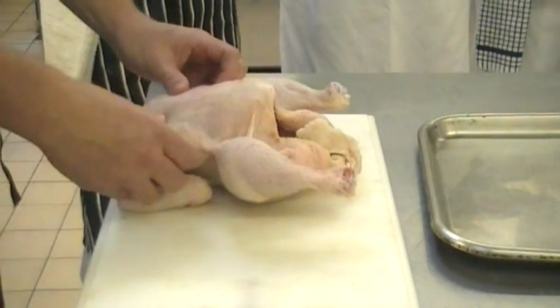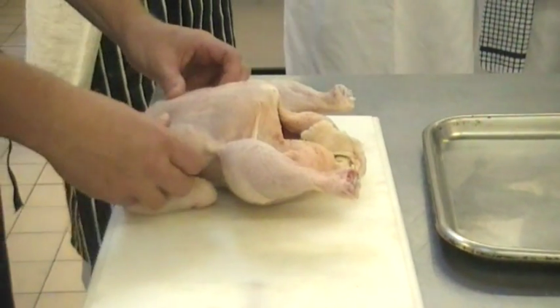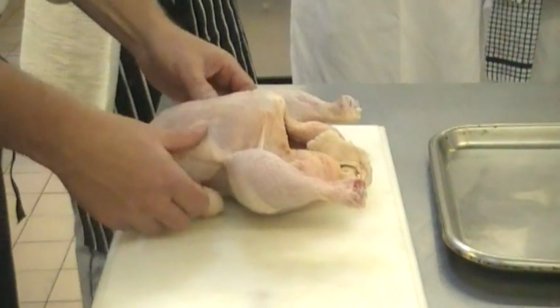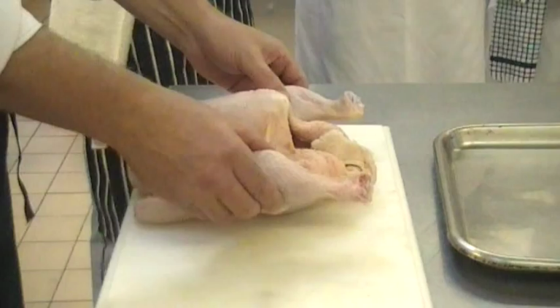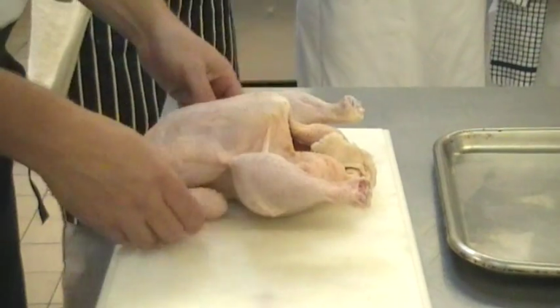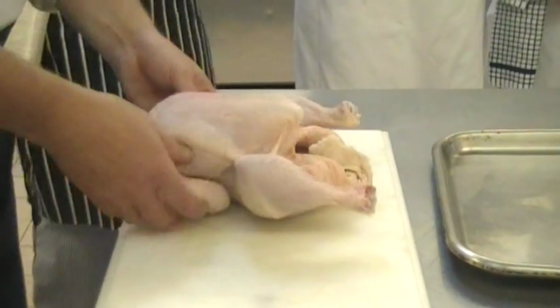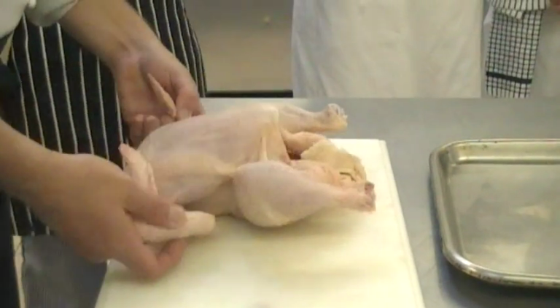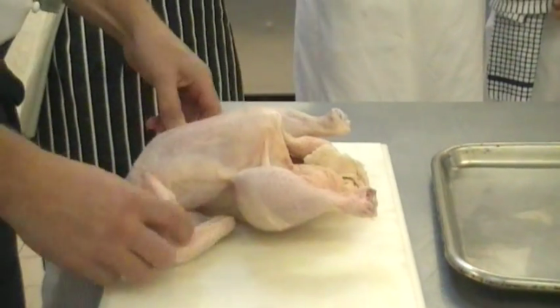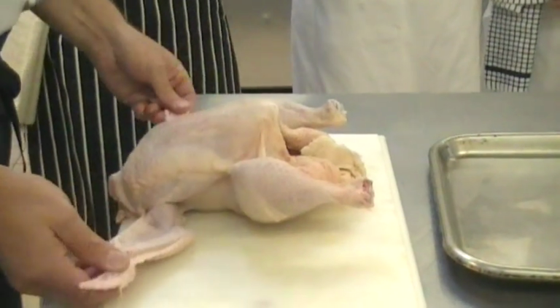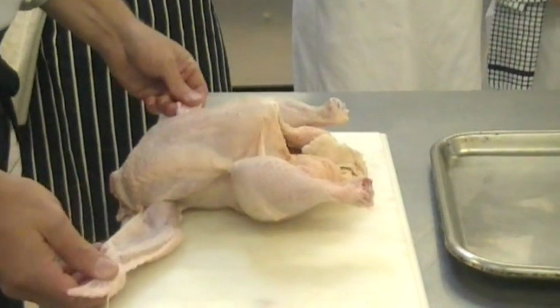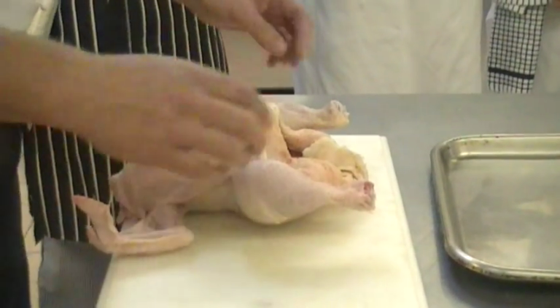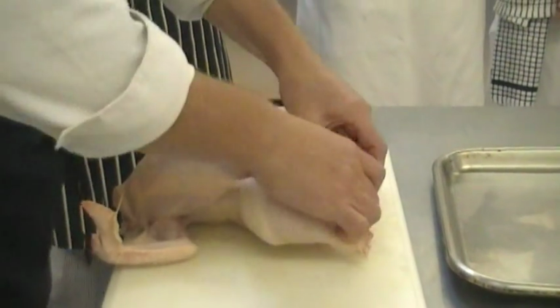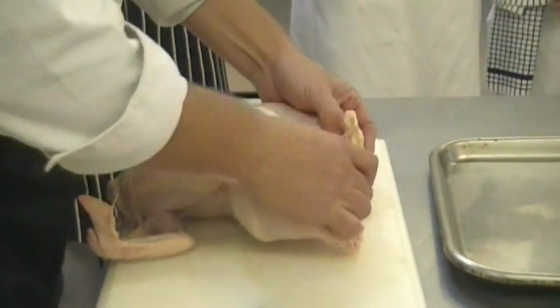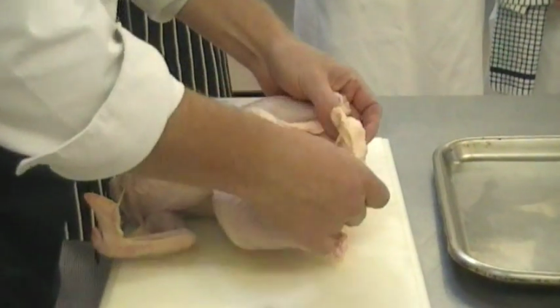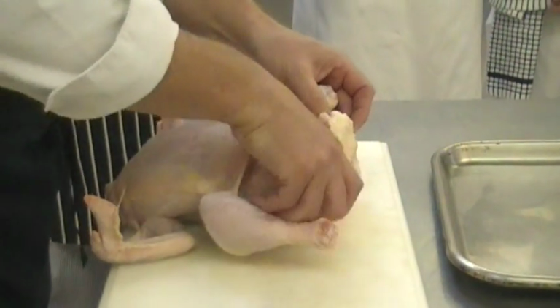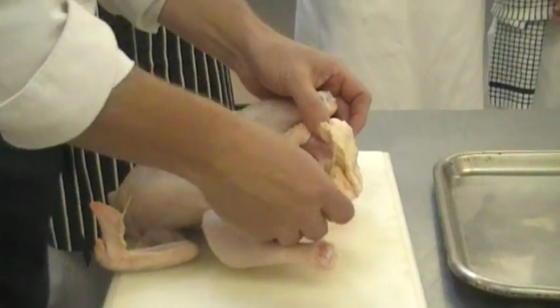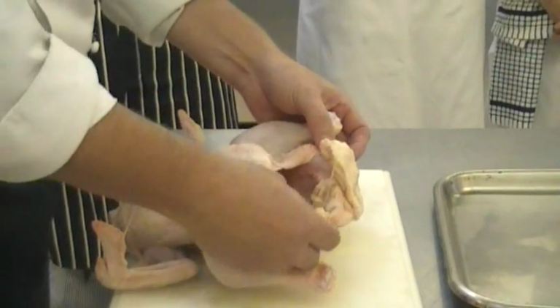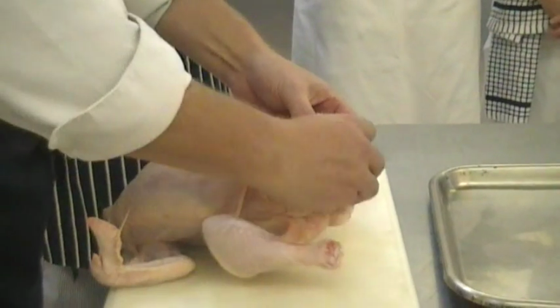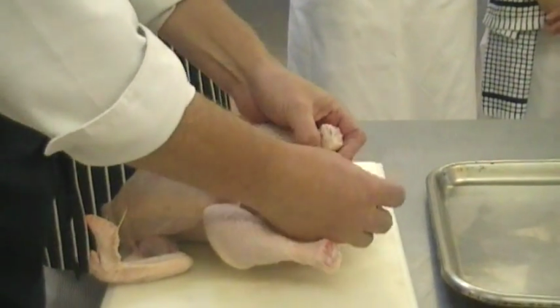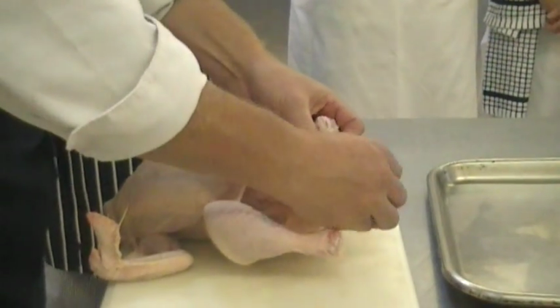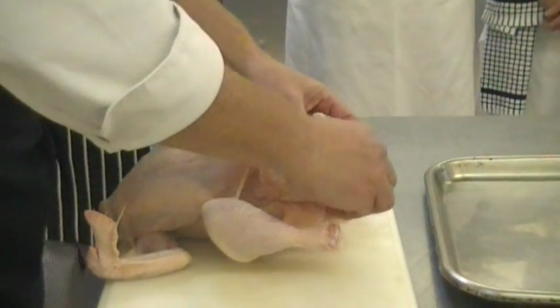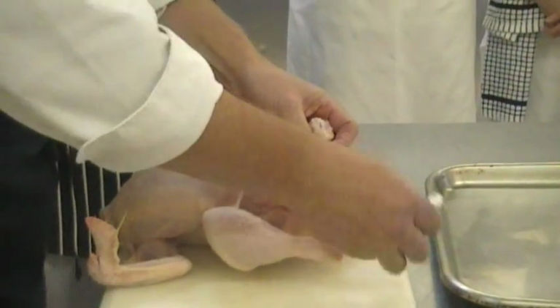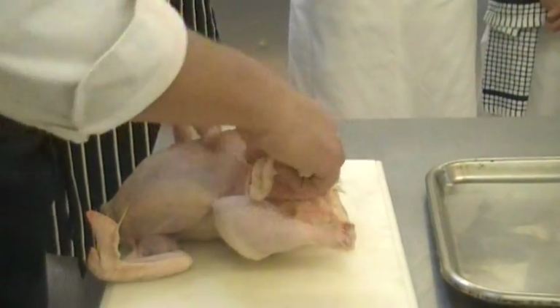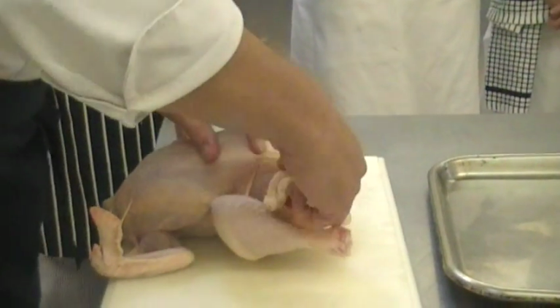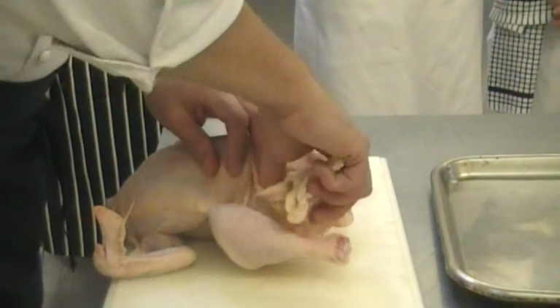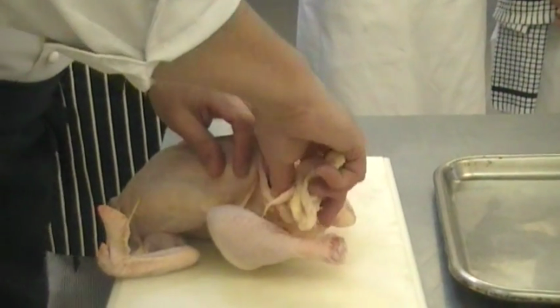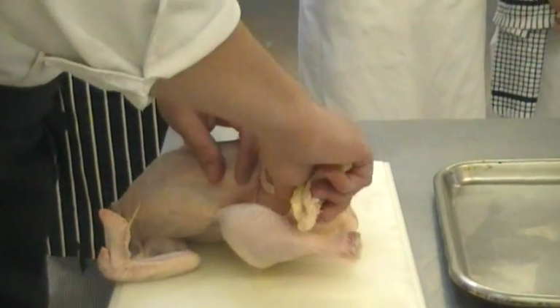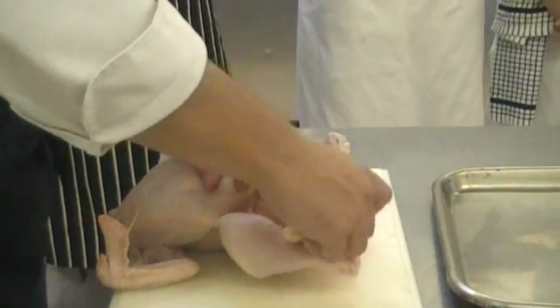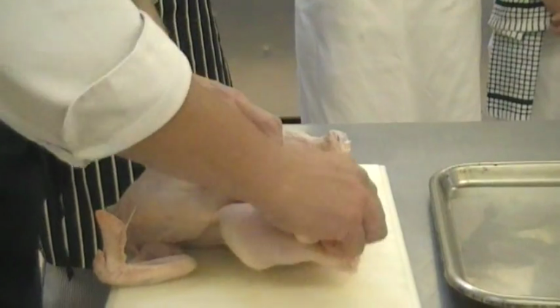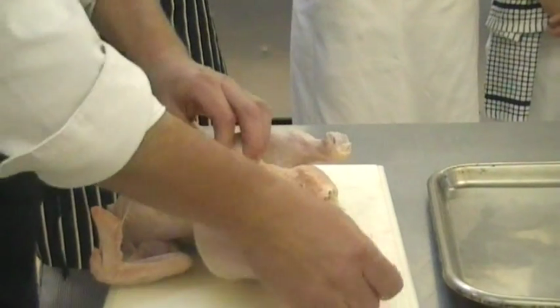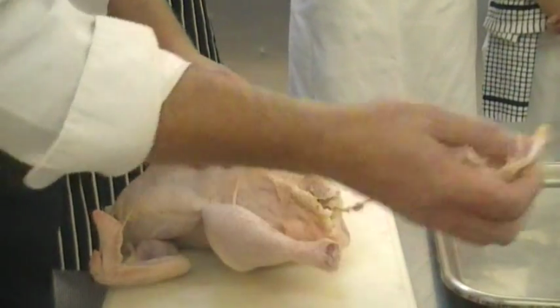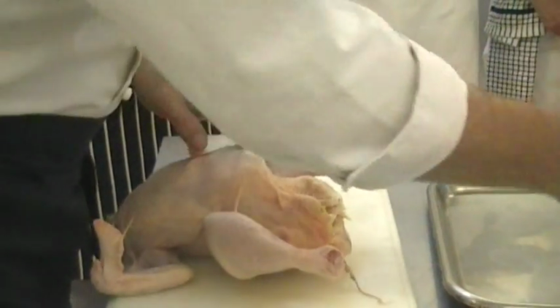Firm flesh? Yeah. No broken wings. Fat? A little bit of fat on there but that's fine. You'd expect a chicken to have a little bit of fat on it.